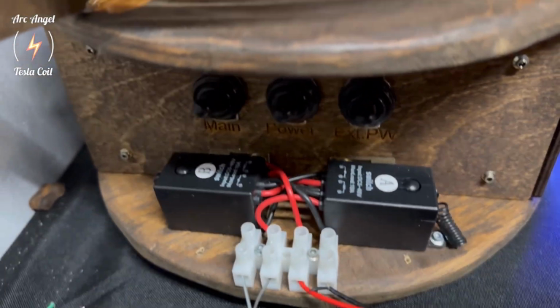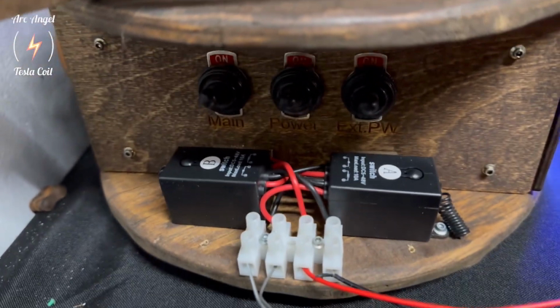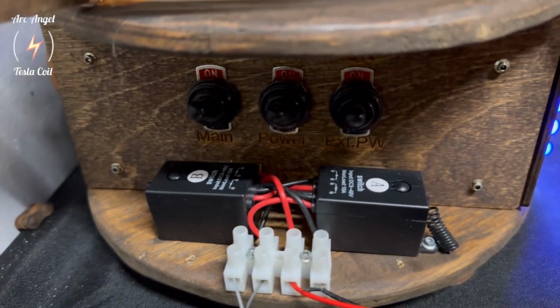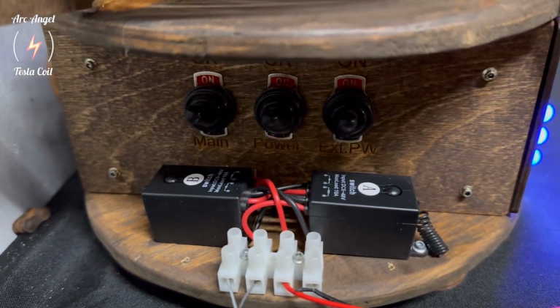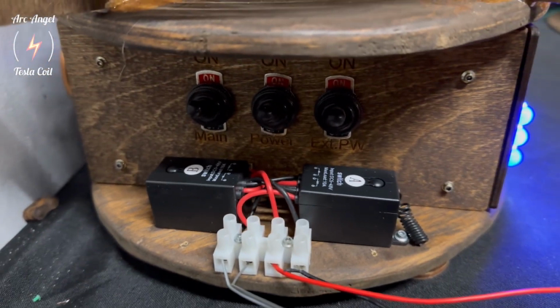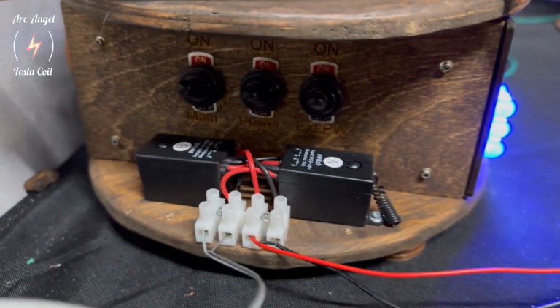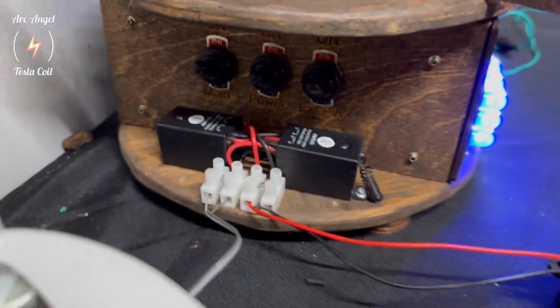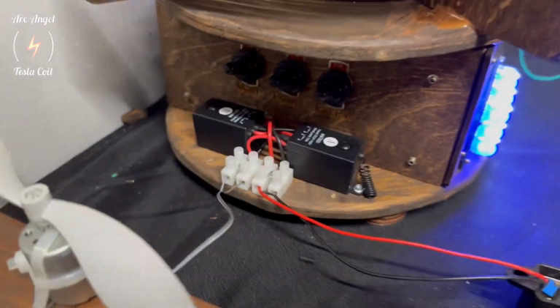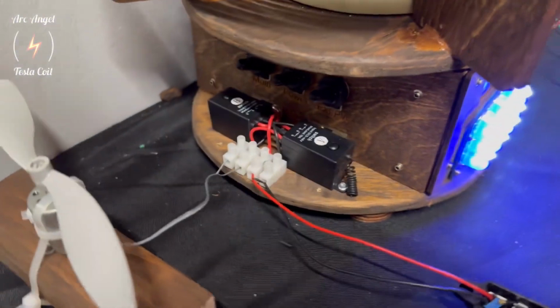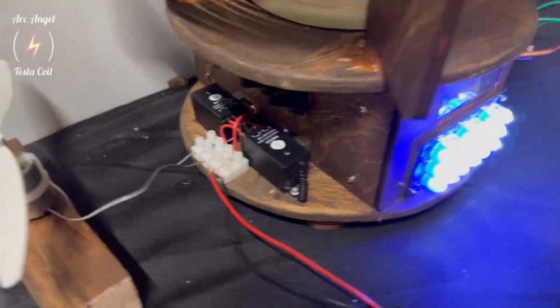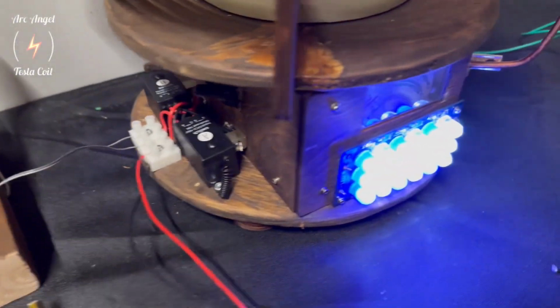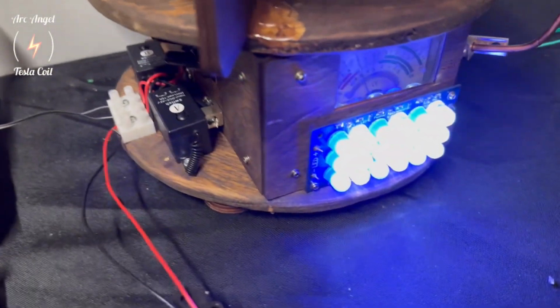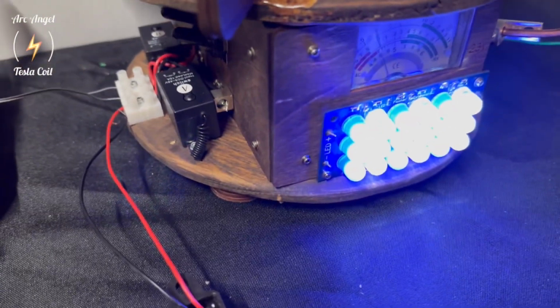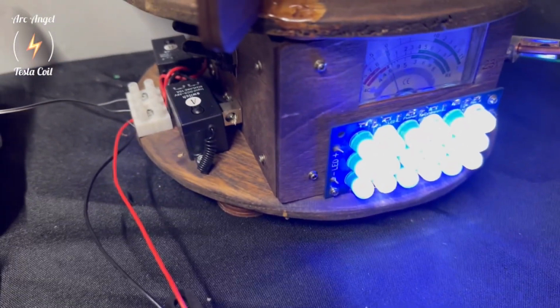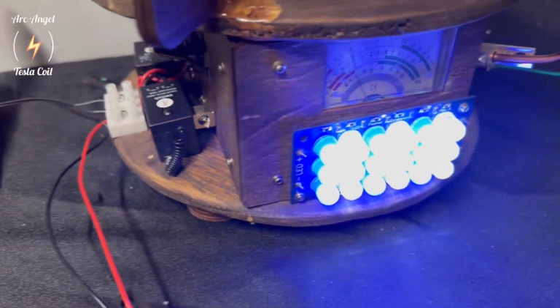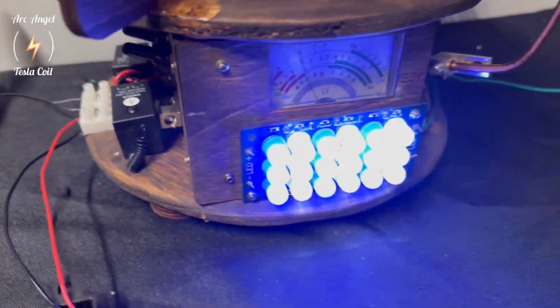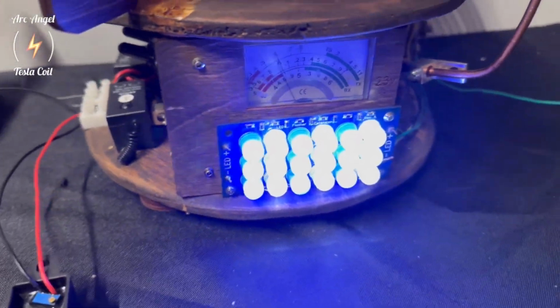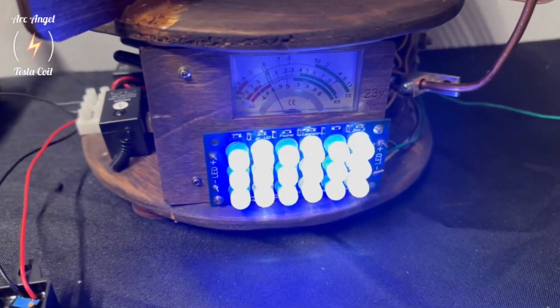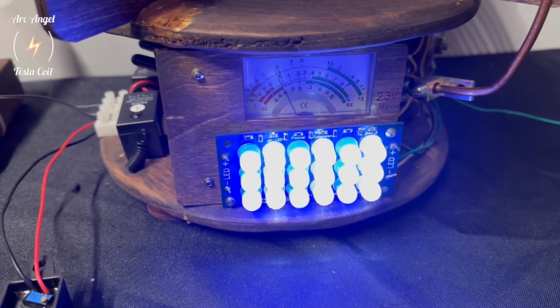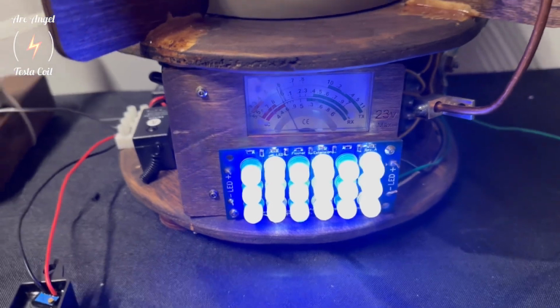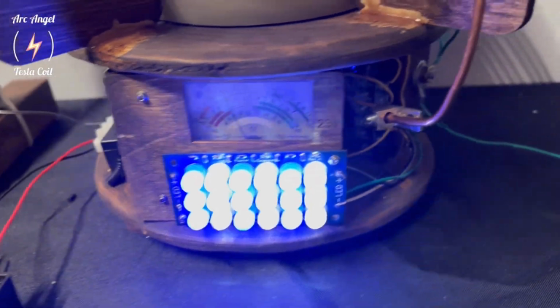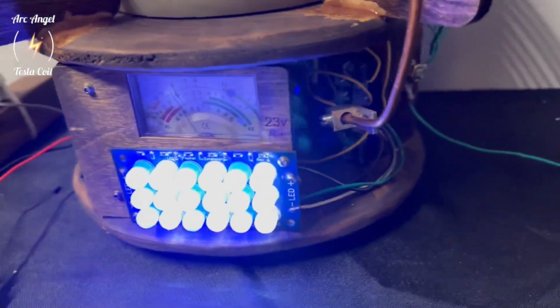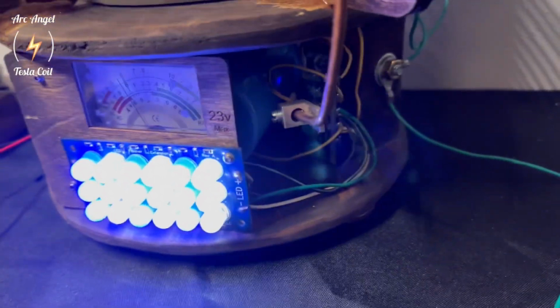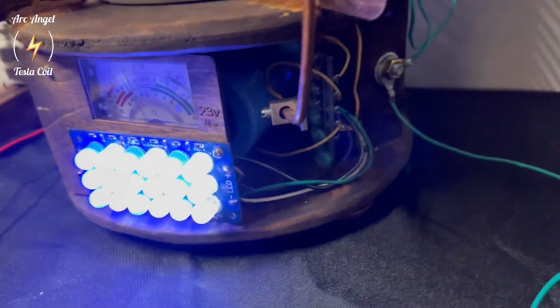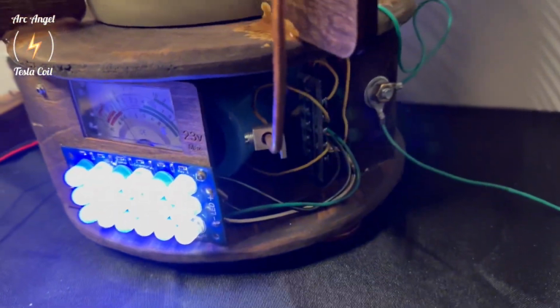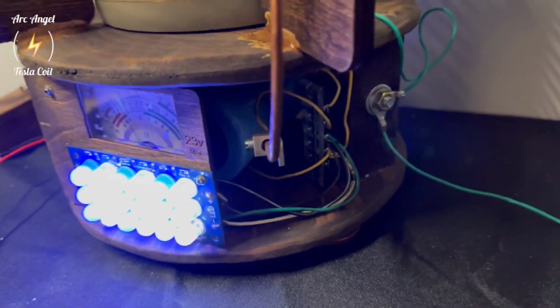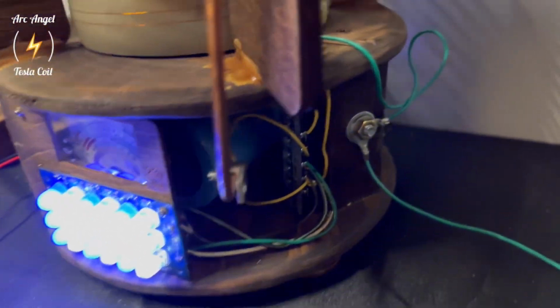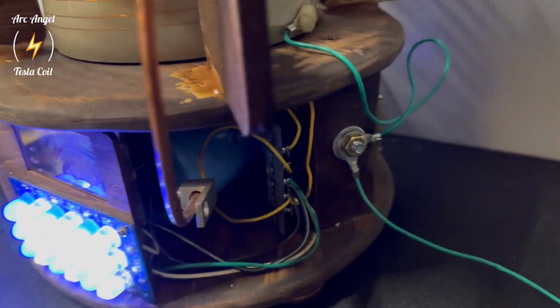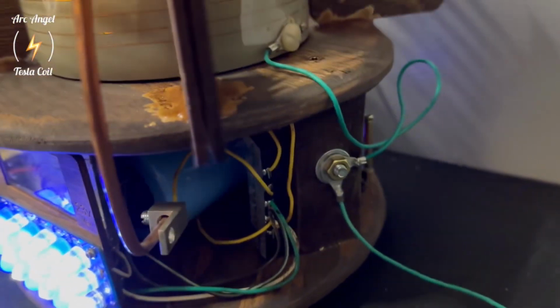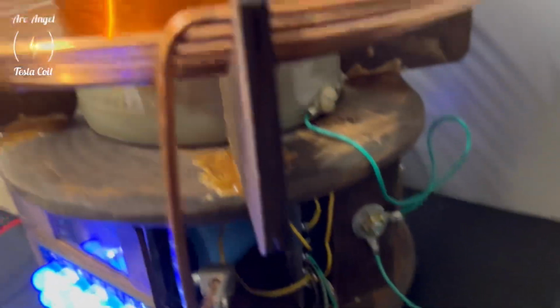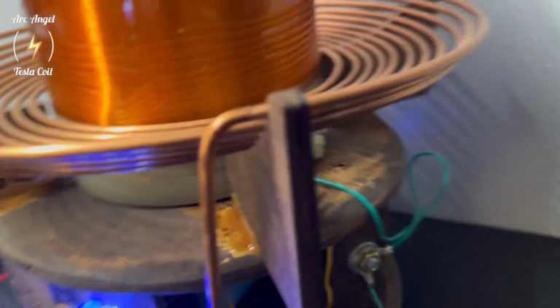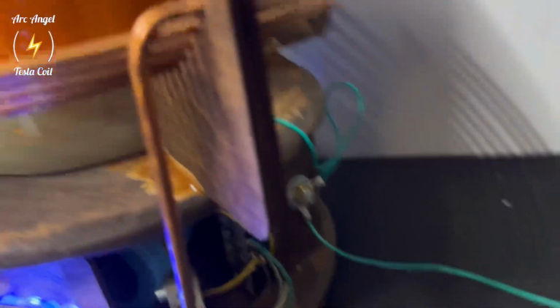Those are relays, and these are a few of the switches that can turn on these LED lights, or I can turn off the relays and also make it to where it's not receiving power anymore.